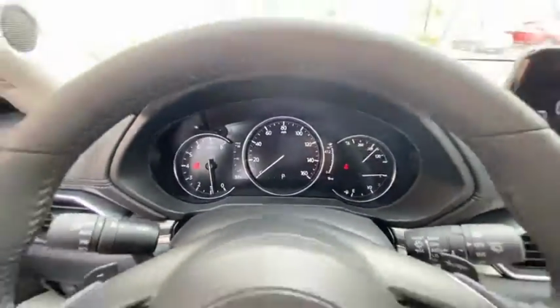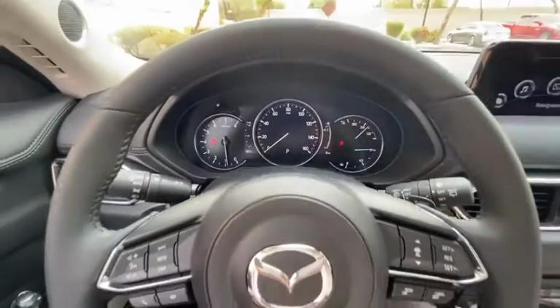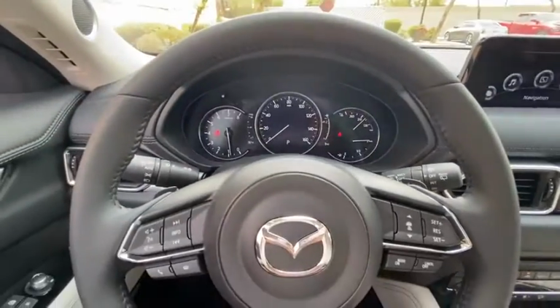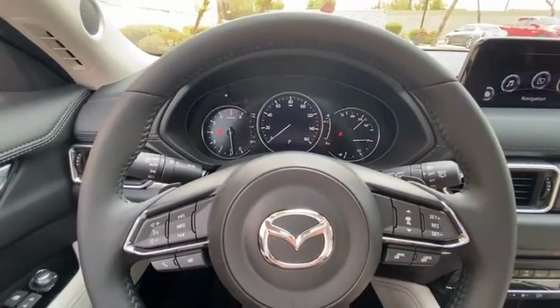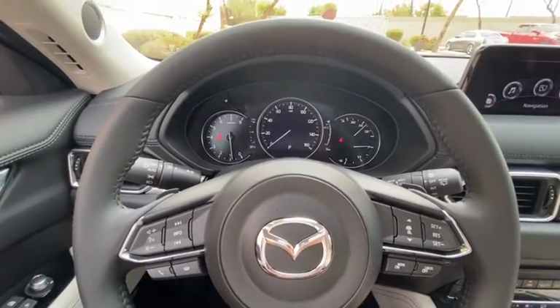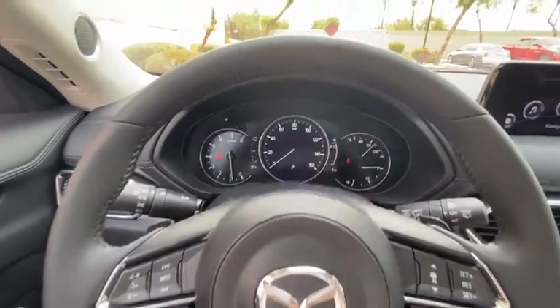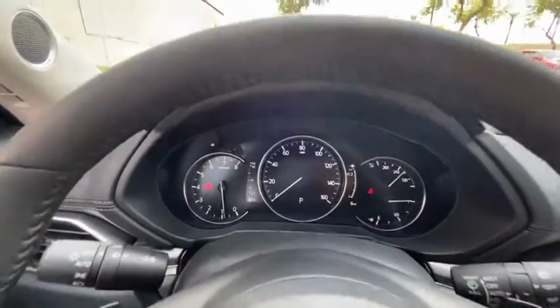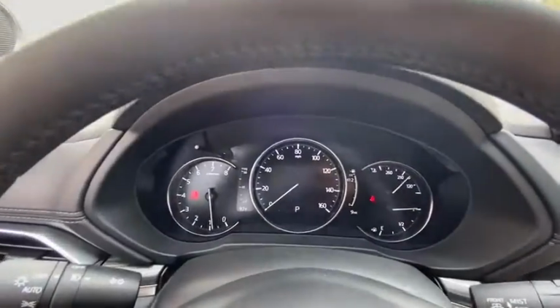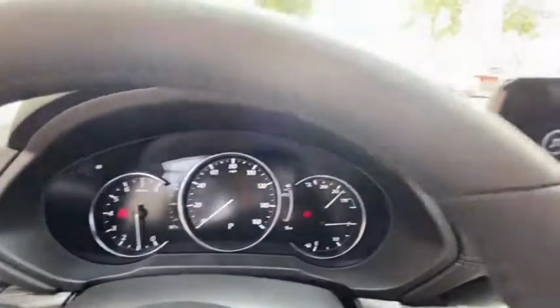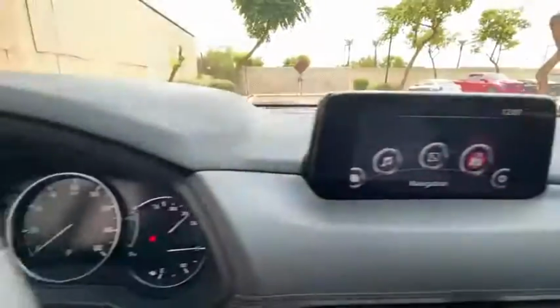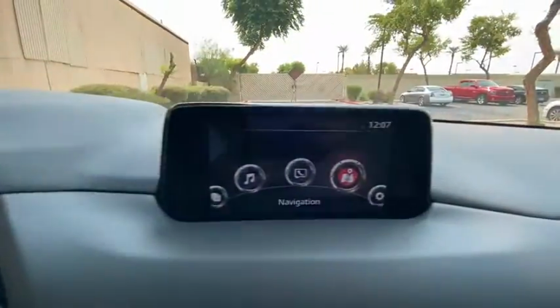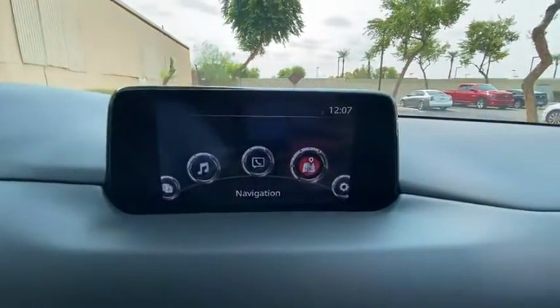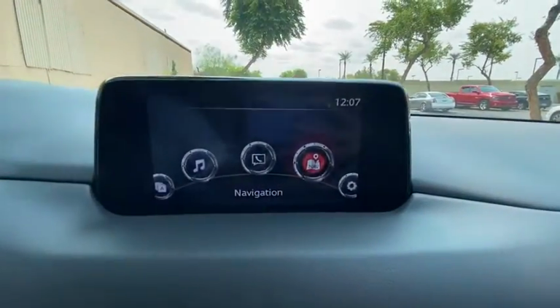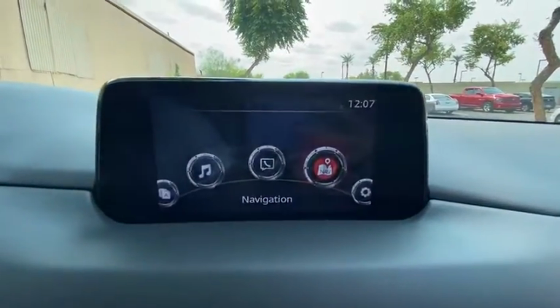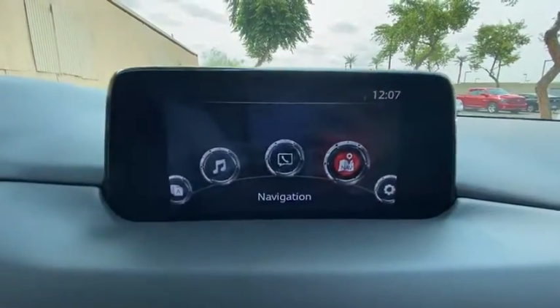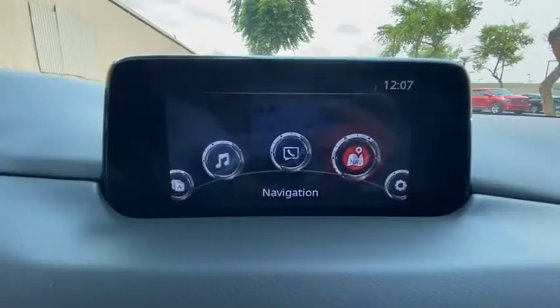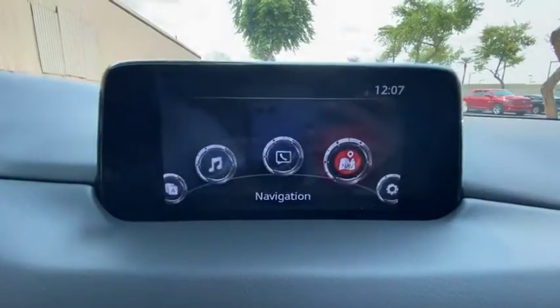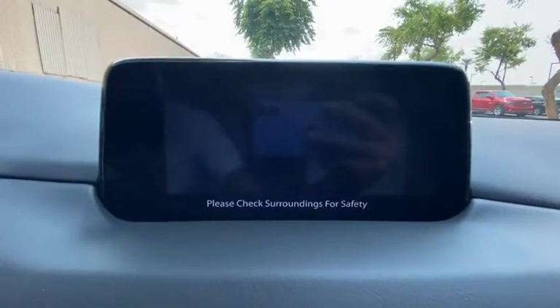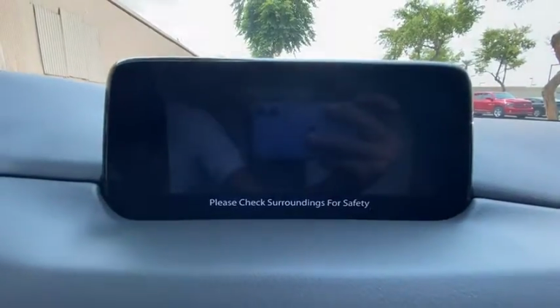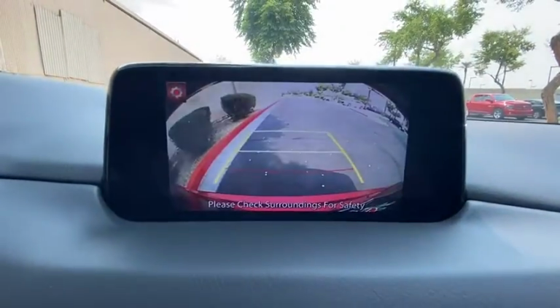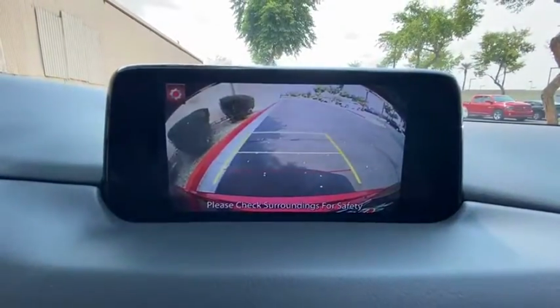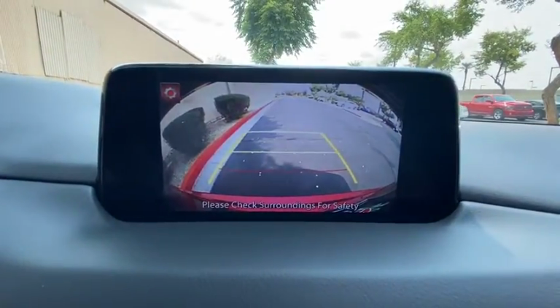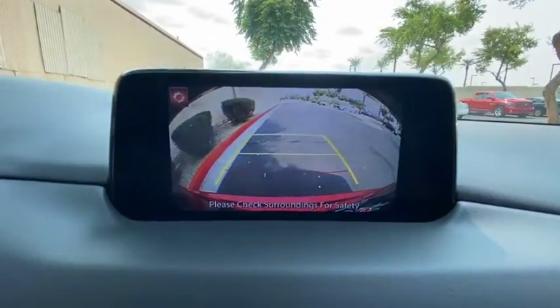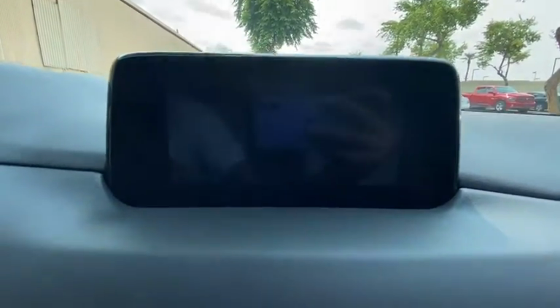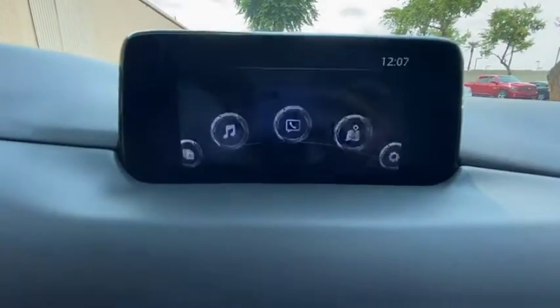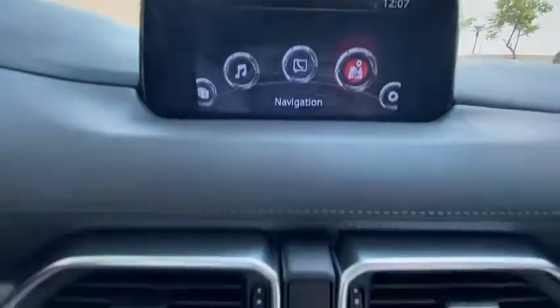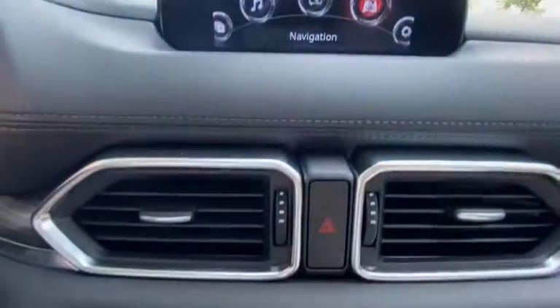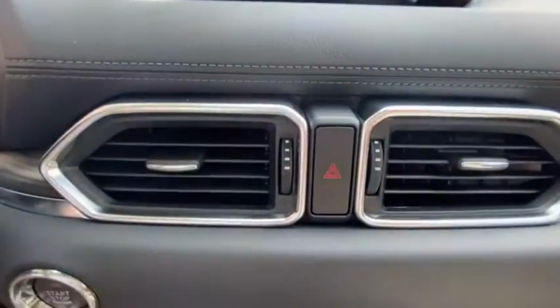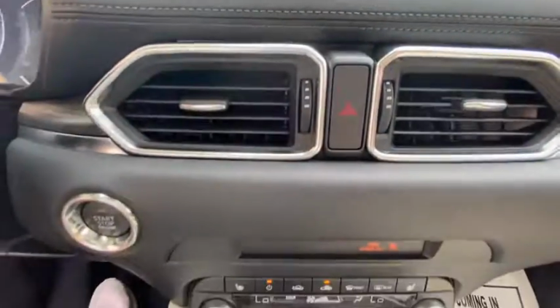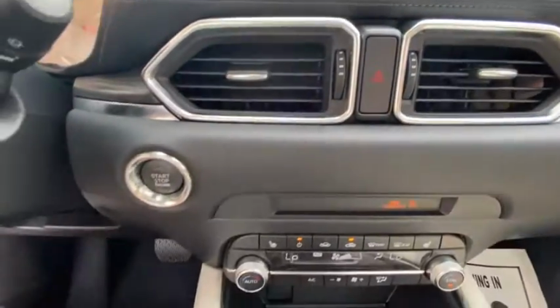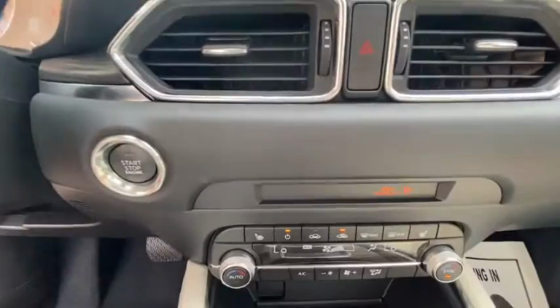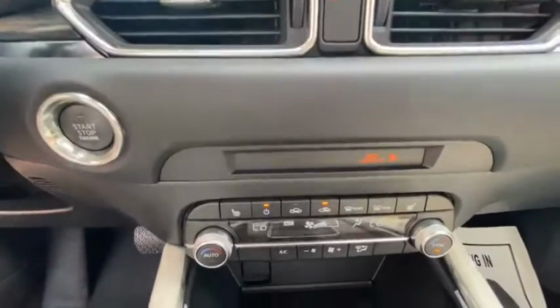Power liftgate, electronic stability control, four-wheel disc brakes. Be excited about the journey in this comfortable and capable CX-5.